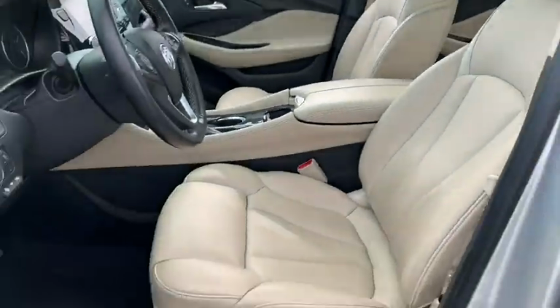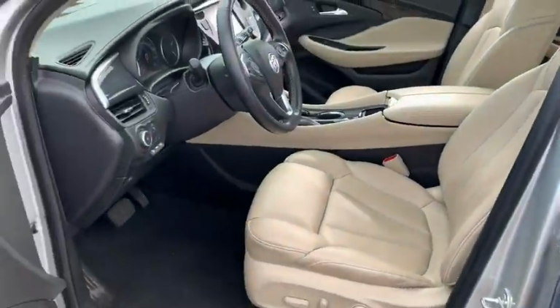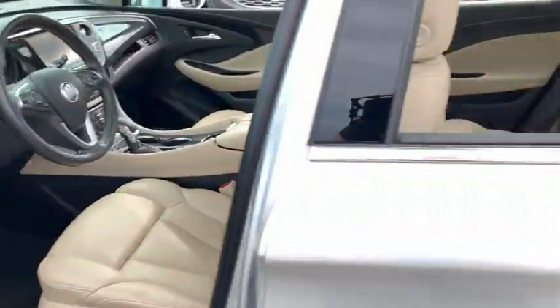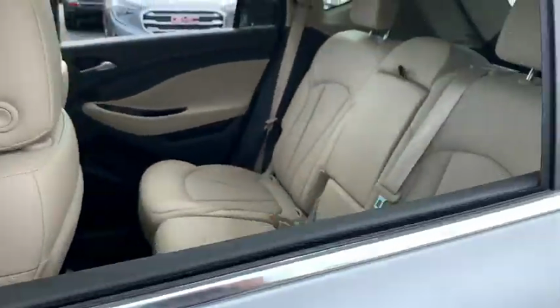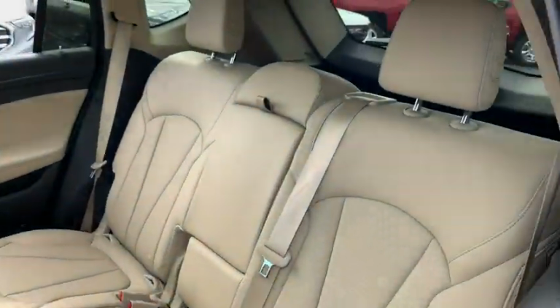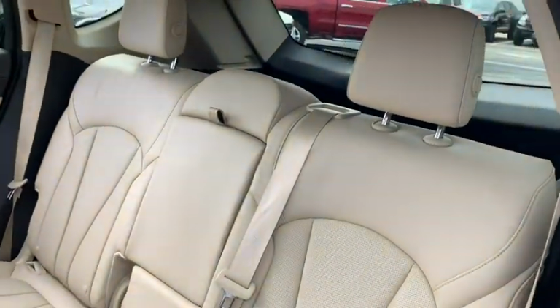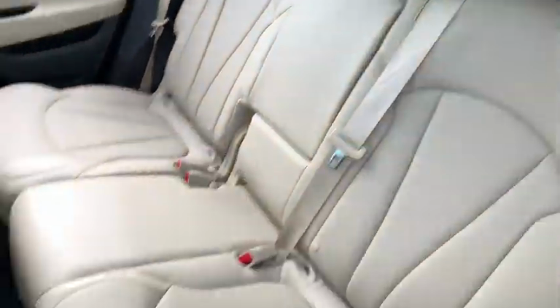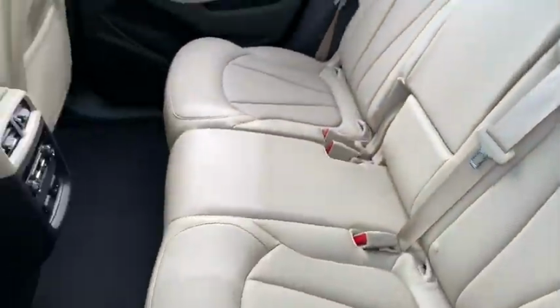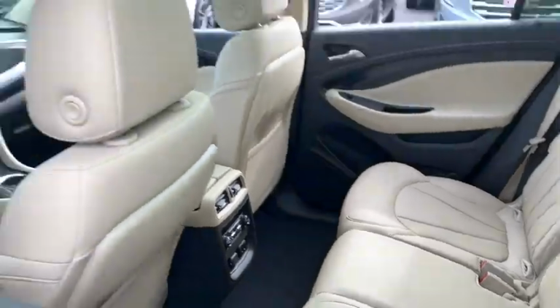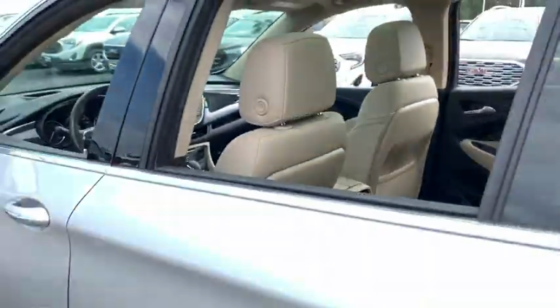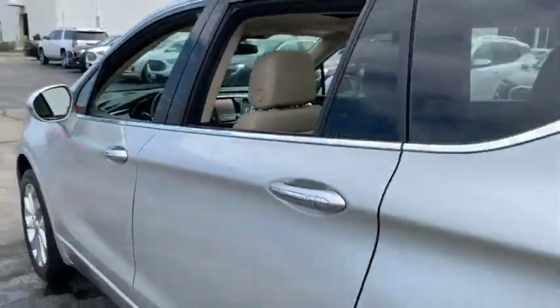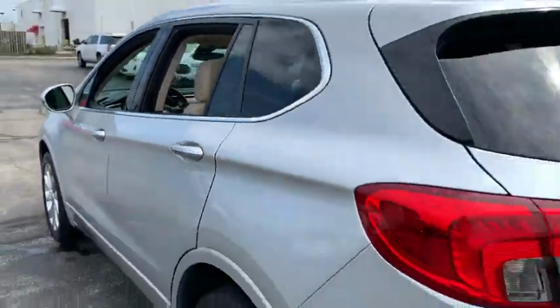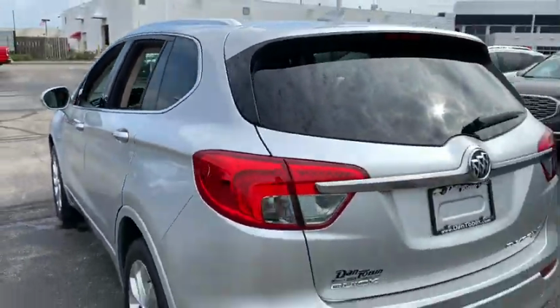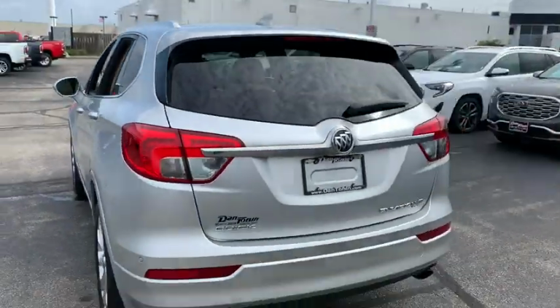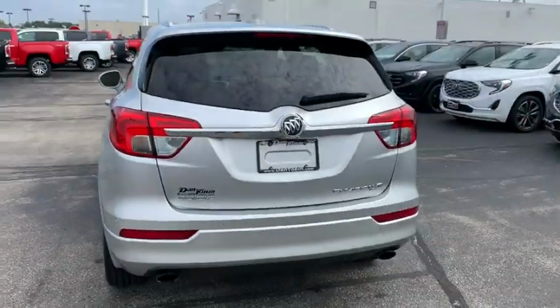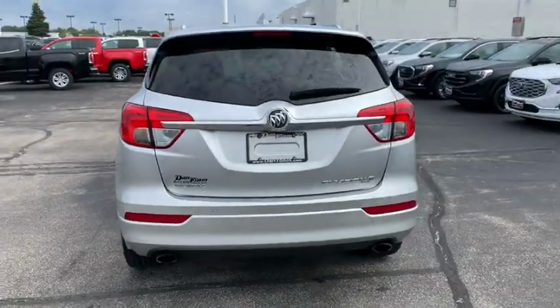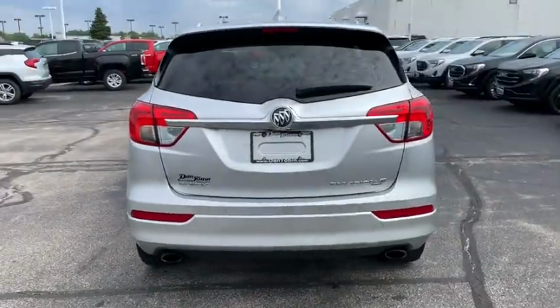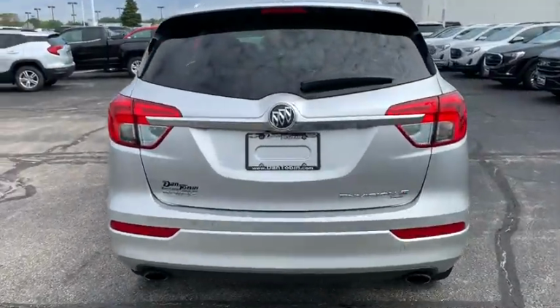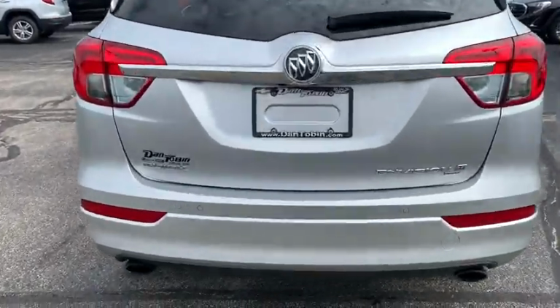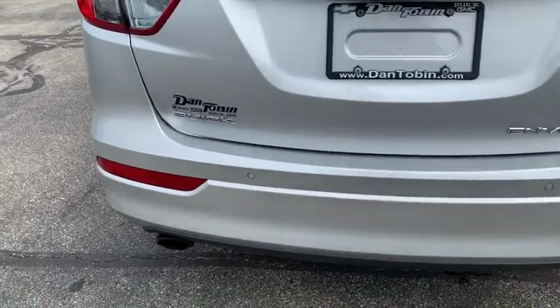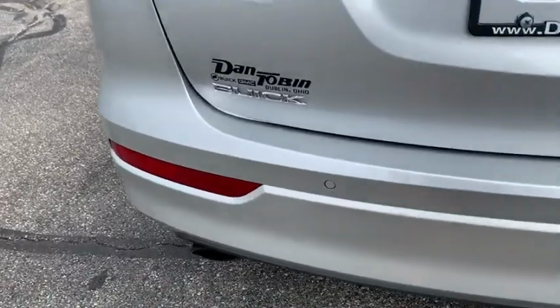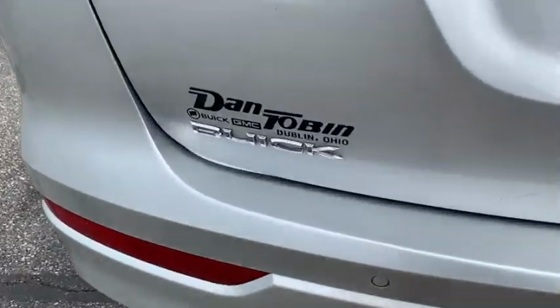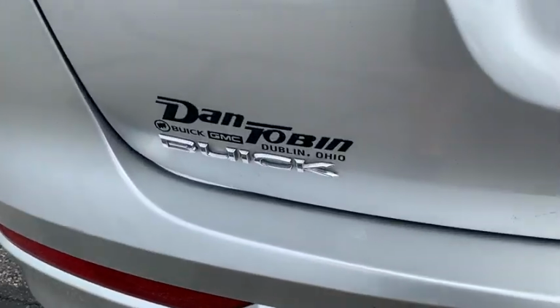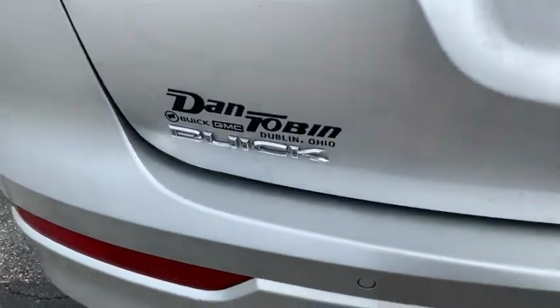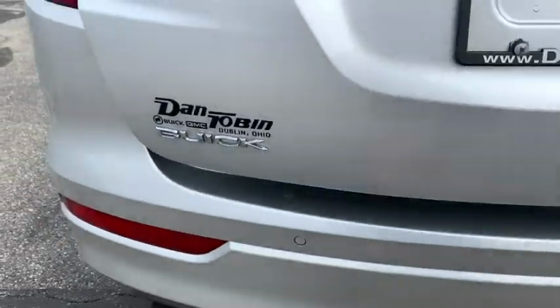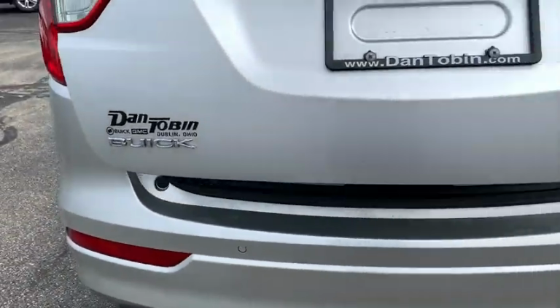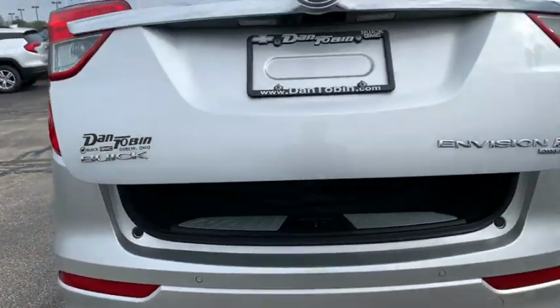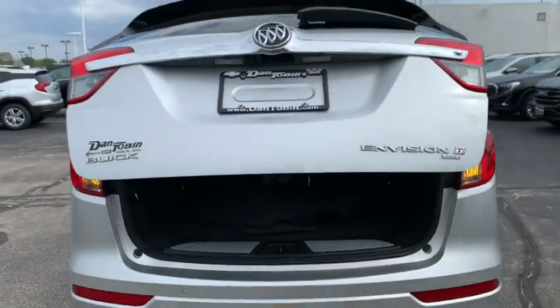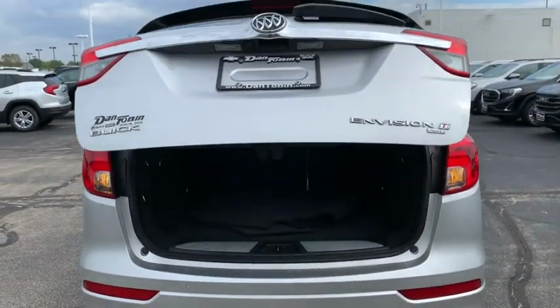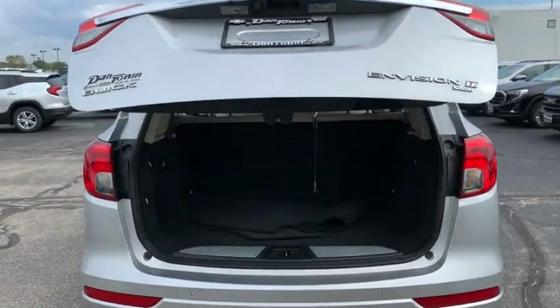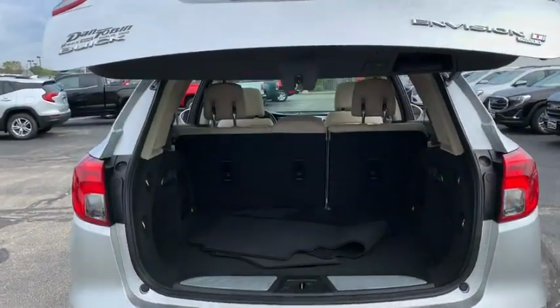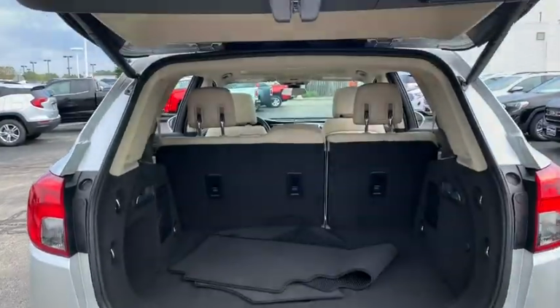Power windows, compass, heated steering wheel, rear window defroster, trip computer, heated front driver and passenger seats, CD player, fog lights.